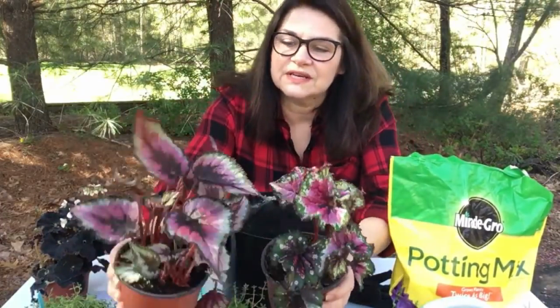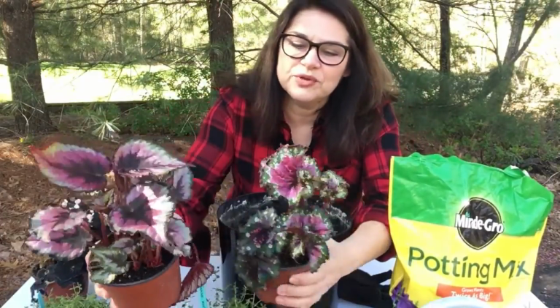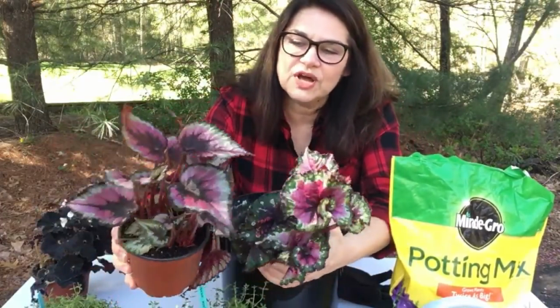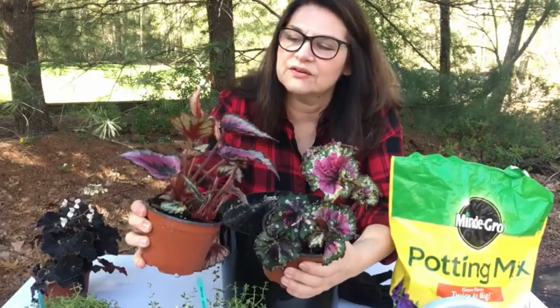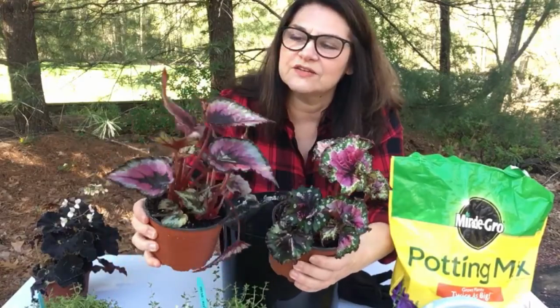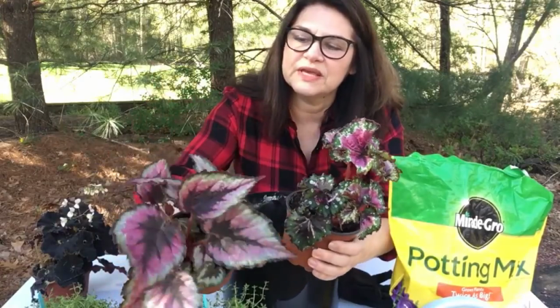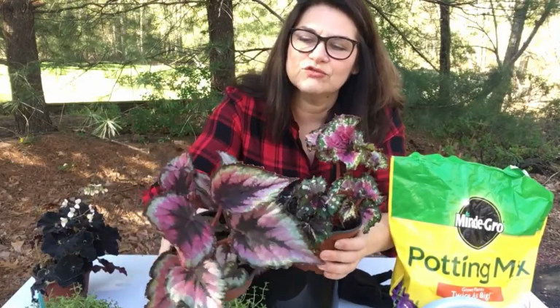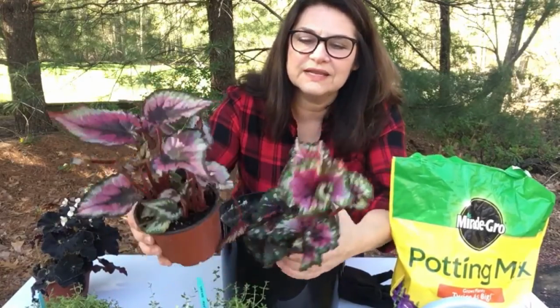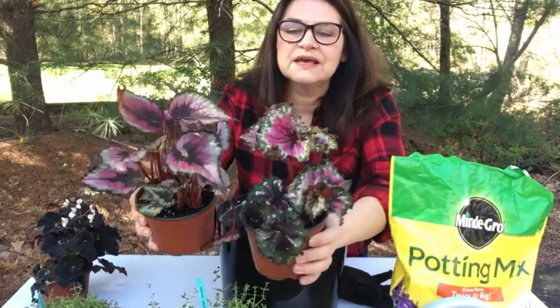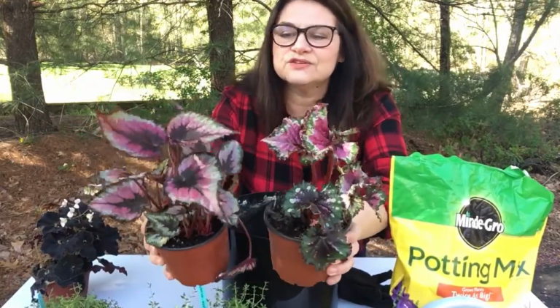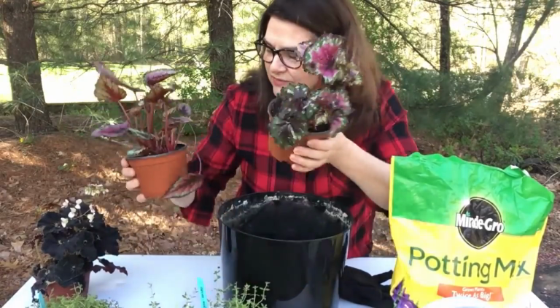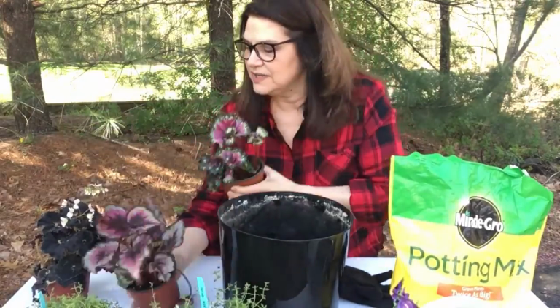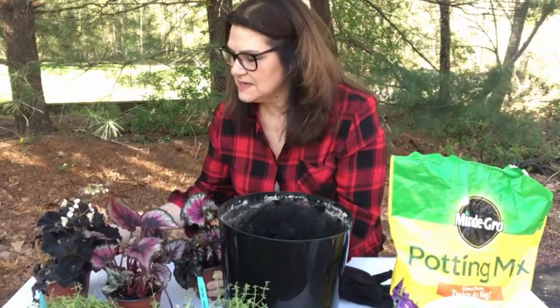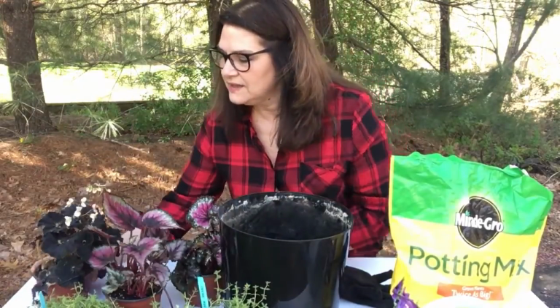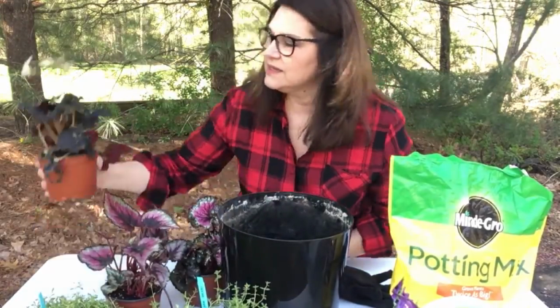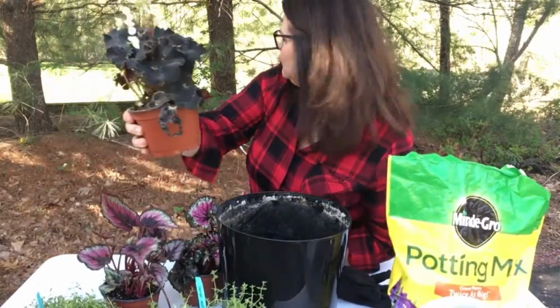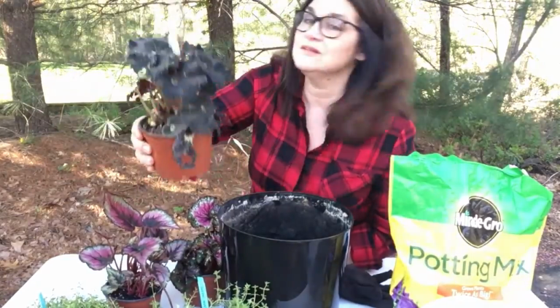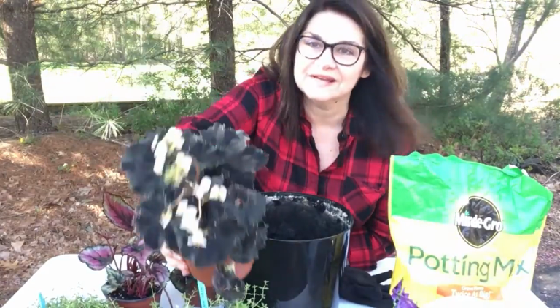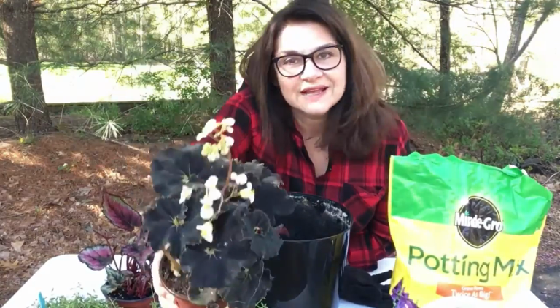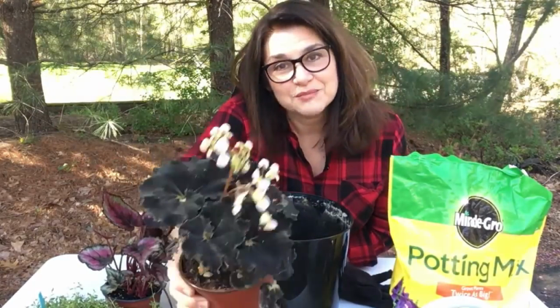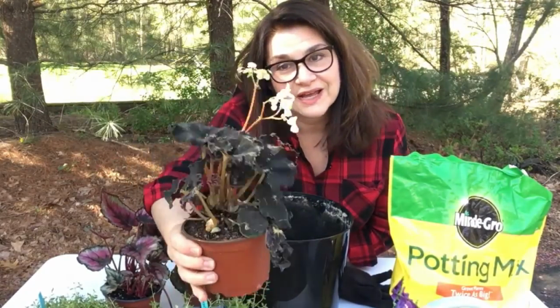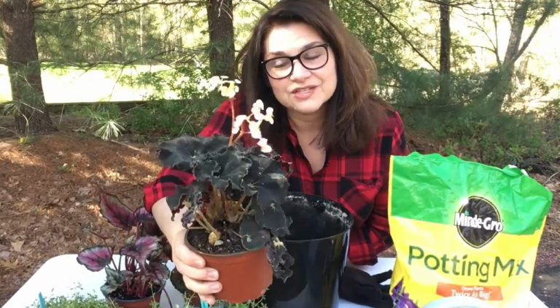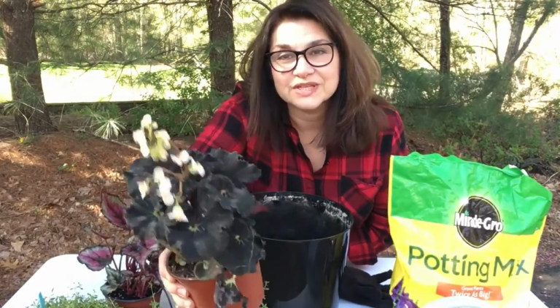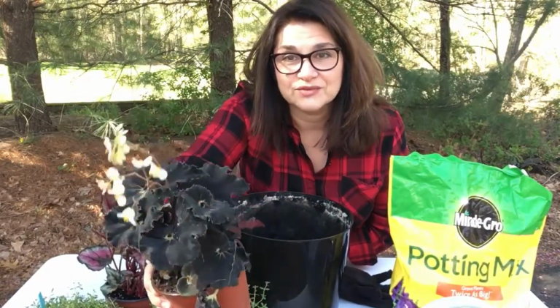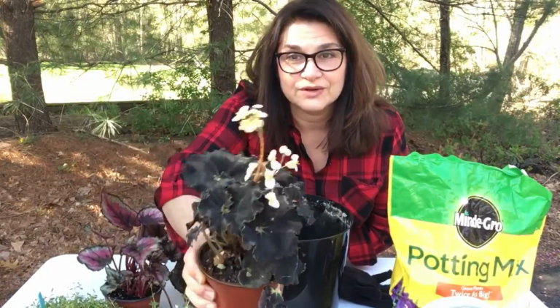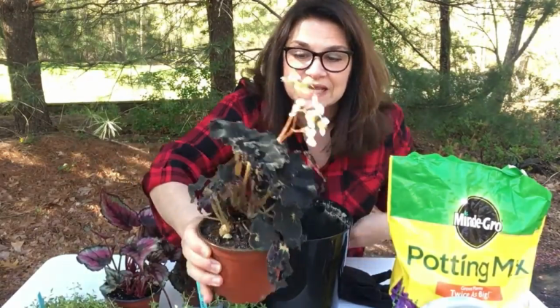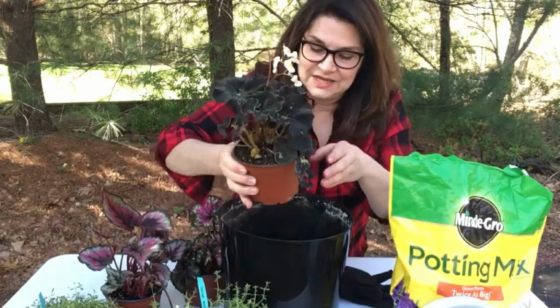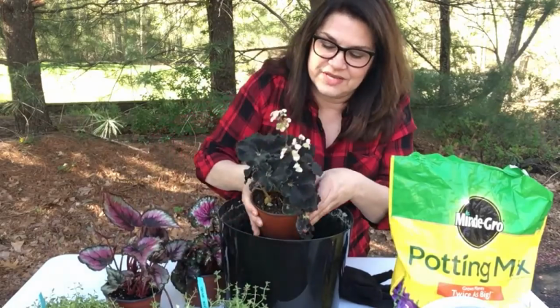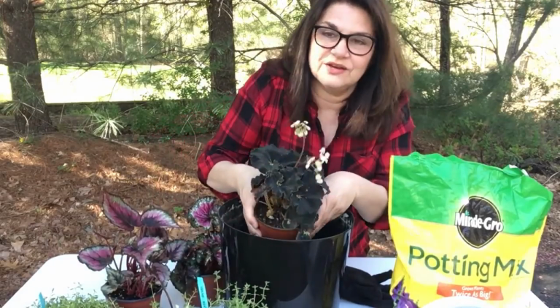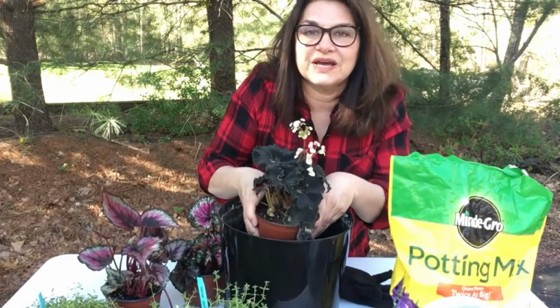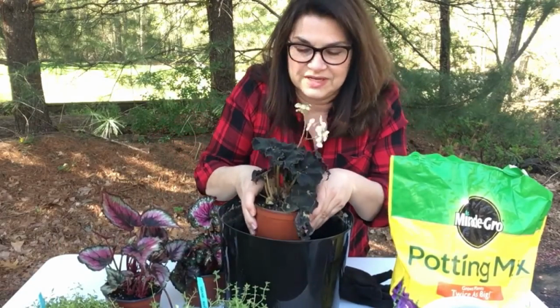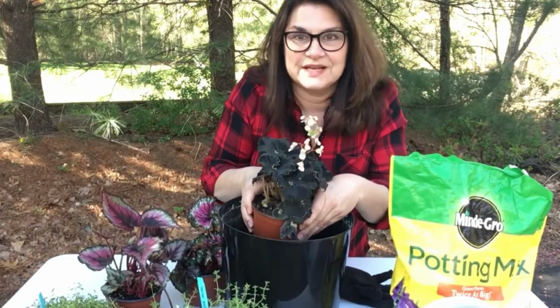Look at that beautiful color, kind of pink, red — and they're two different ones. And then in the middle I have a taller one that's going to be flowering, so that's going to go kind of front and center.